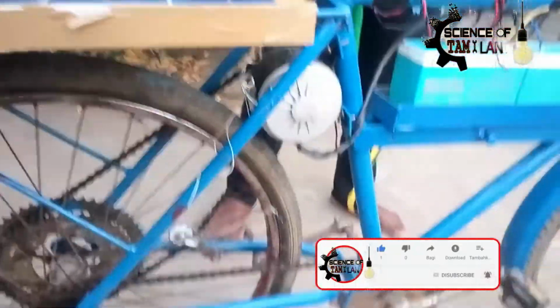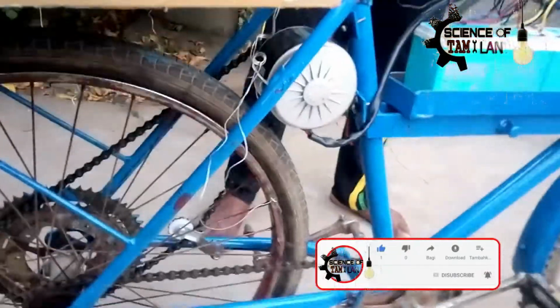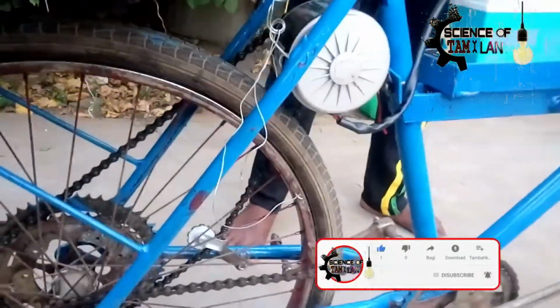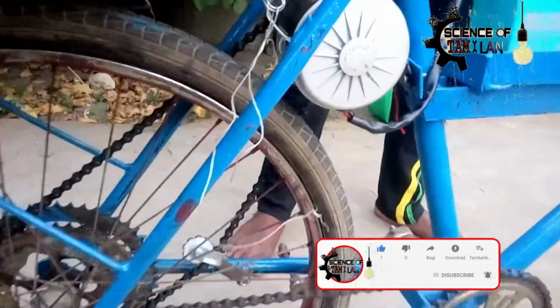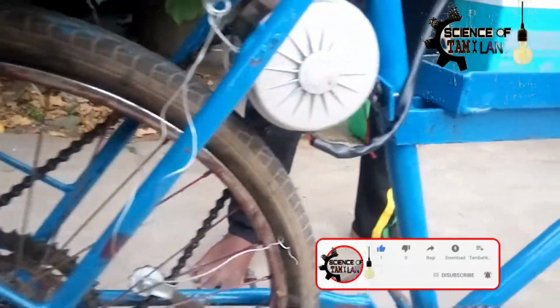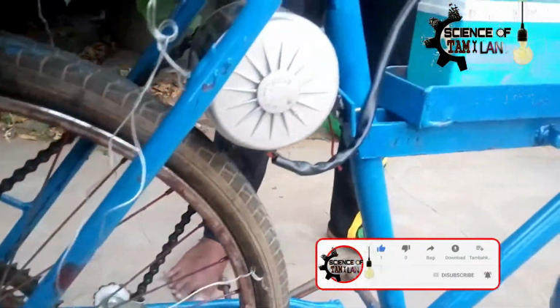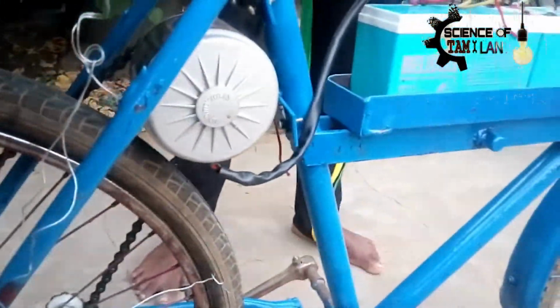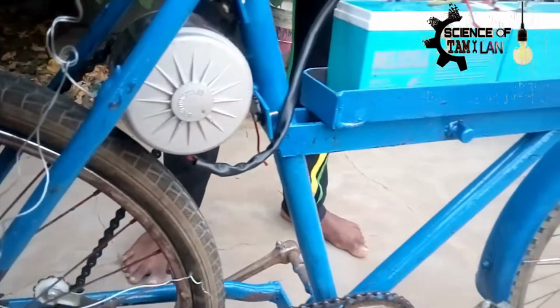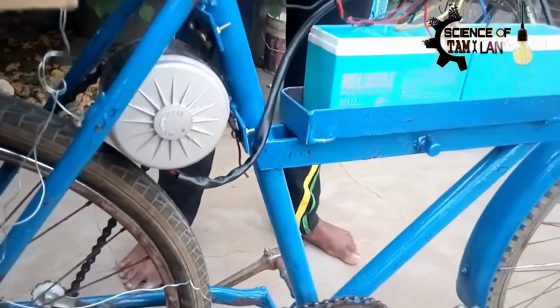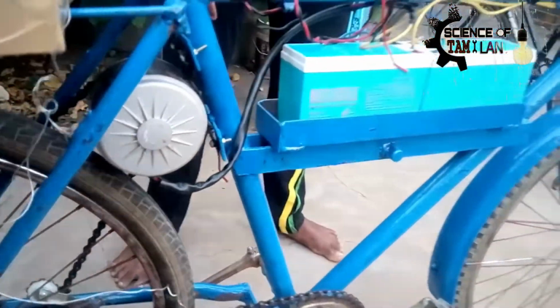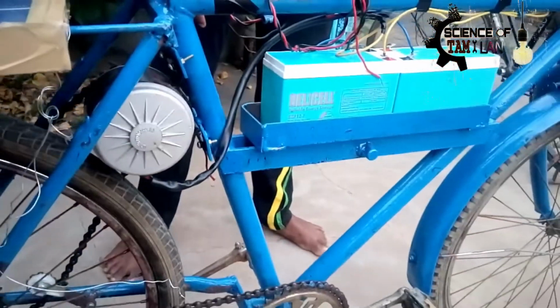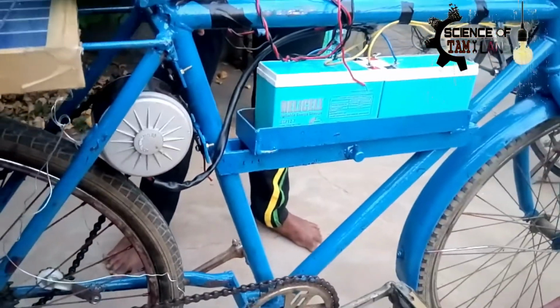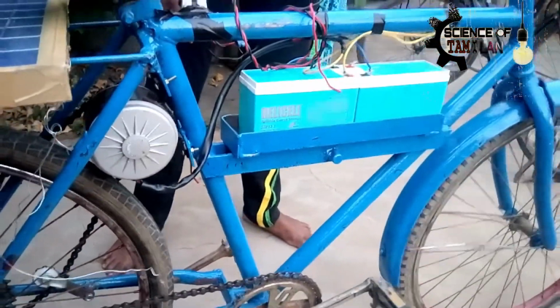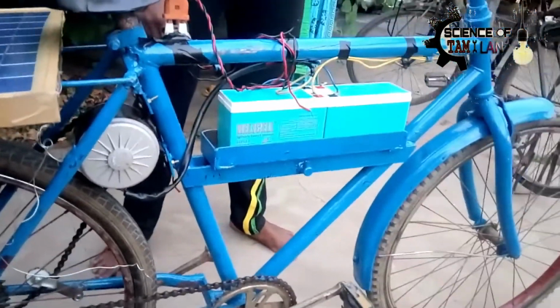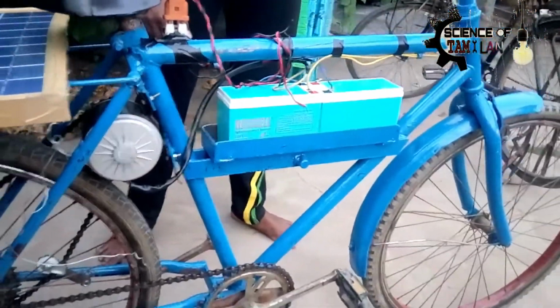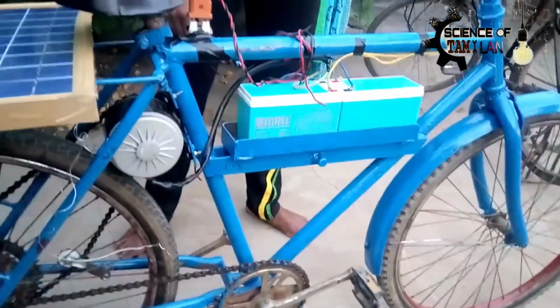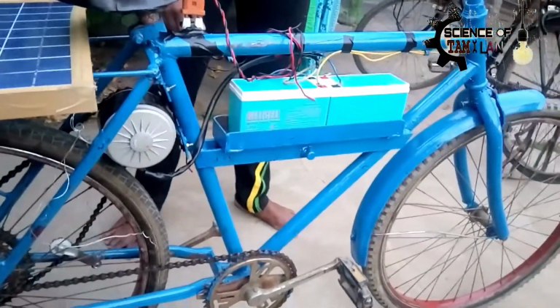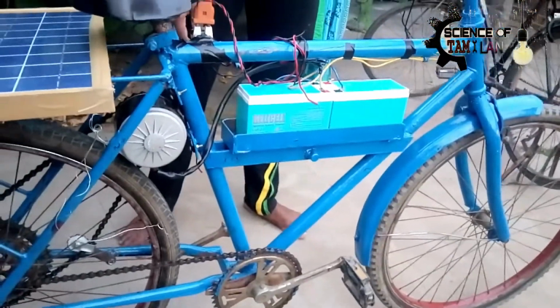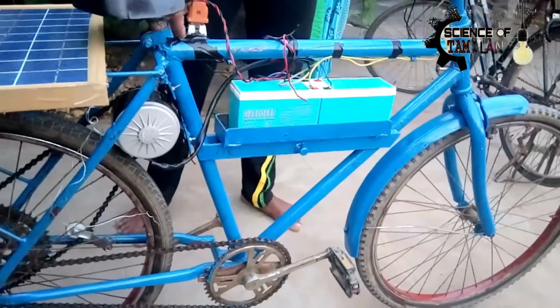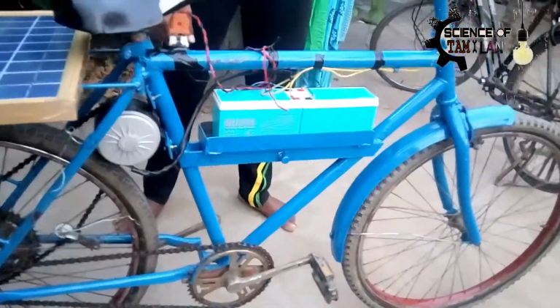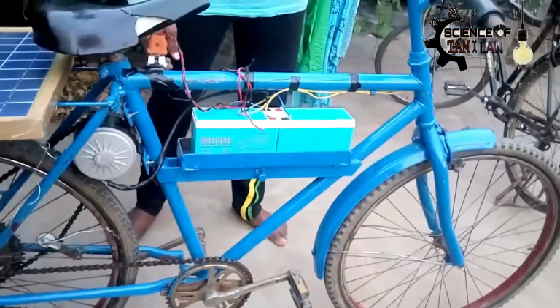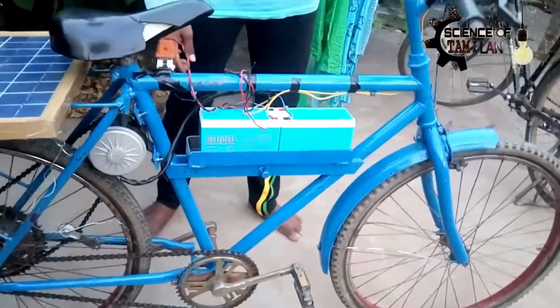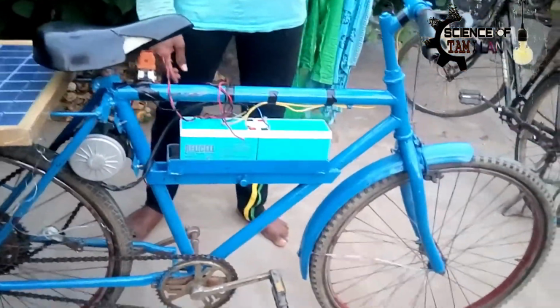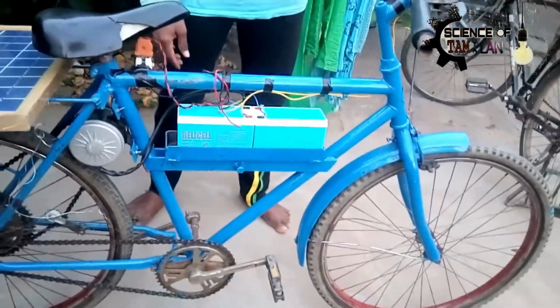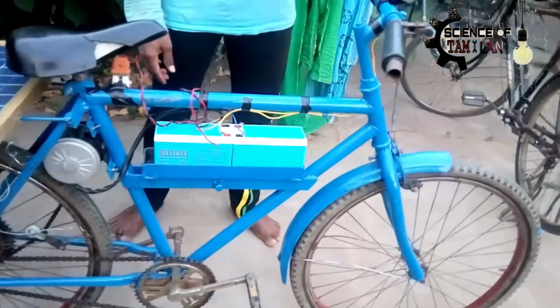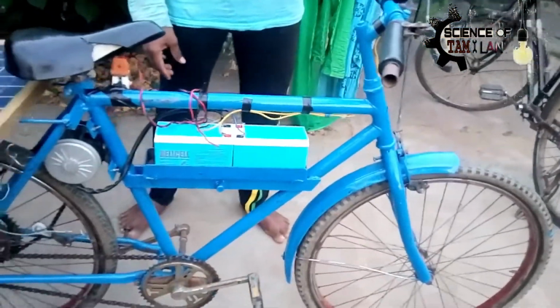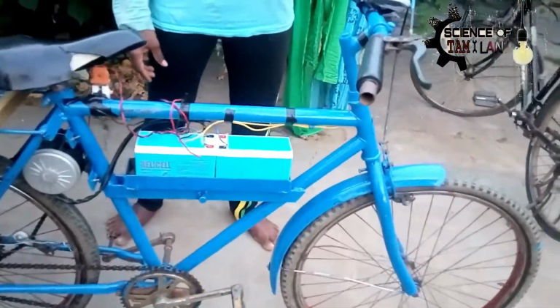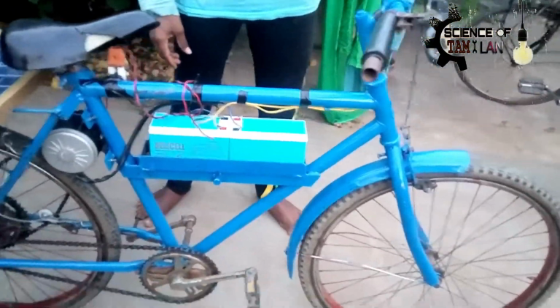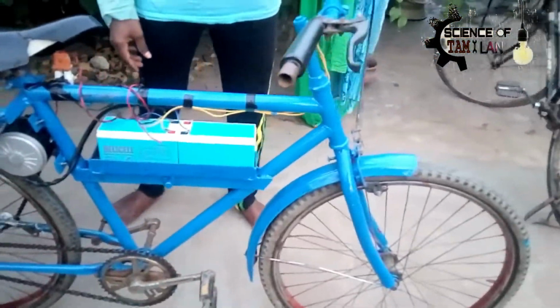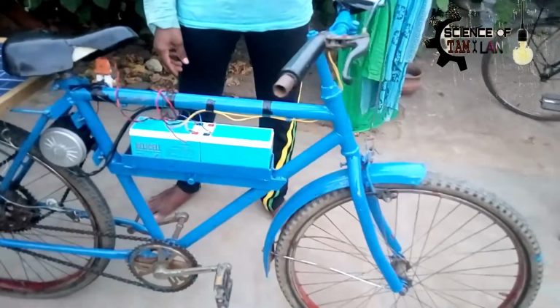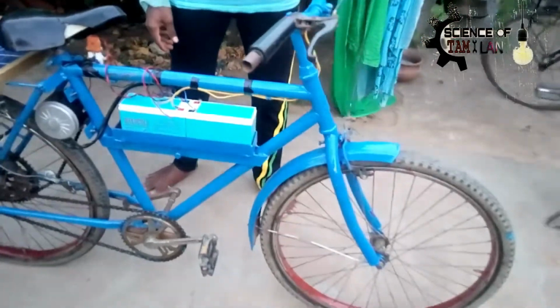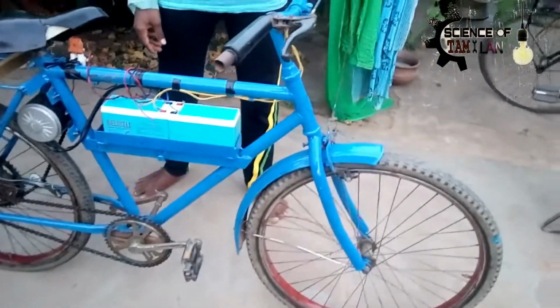Let's see how we are doing the solar cycle. This is my college project. I am not going to make a video — I am going to make a project. Let's explain.